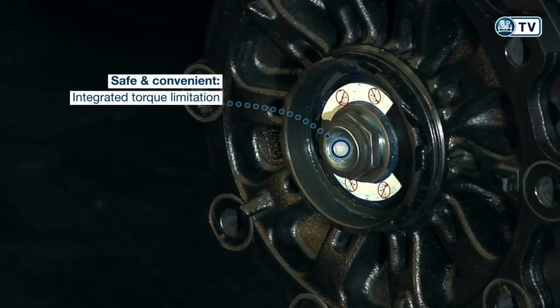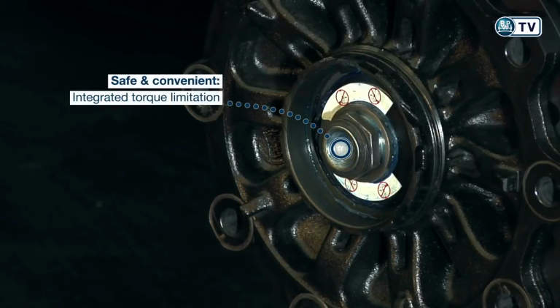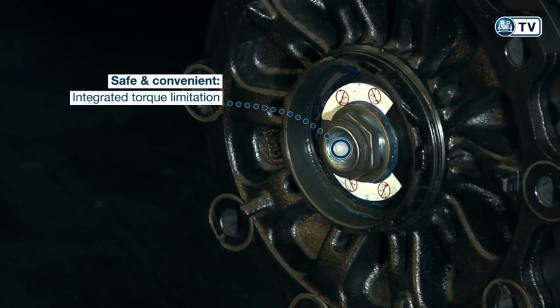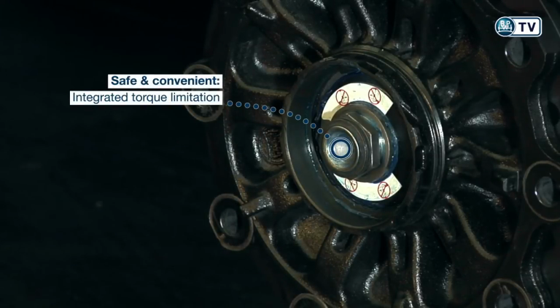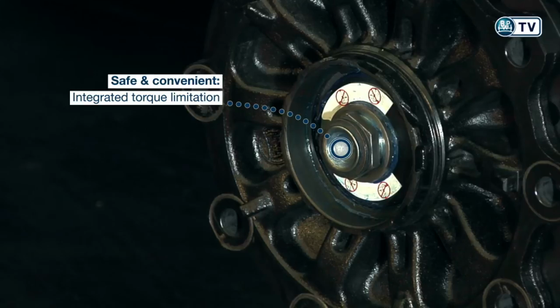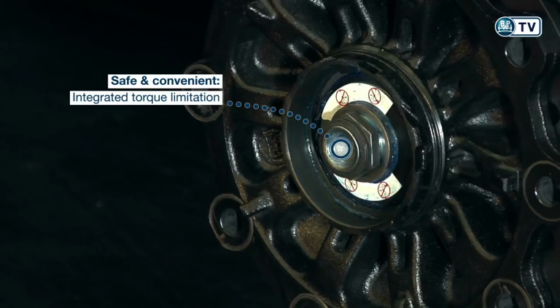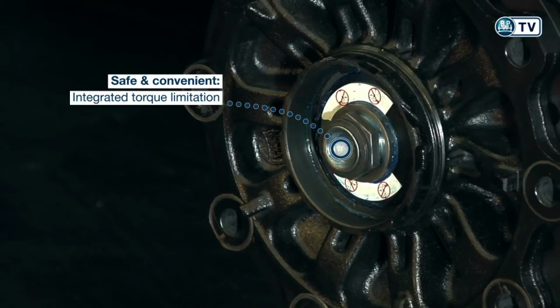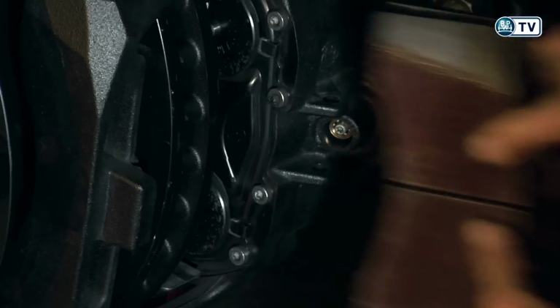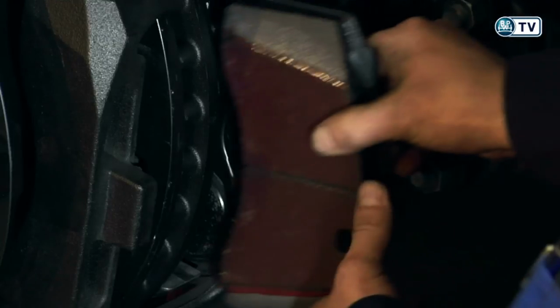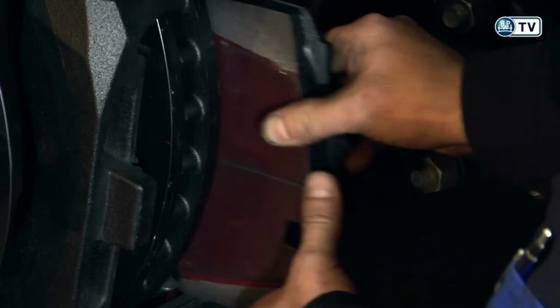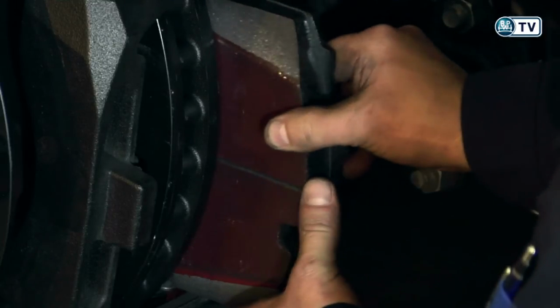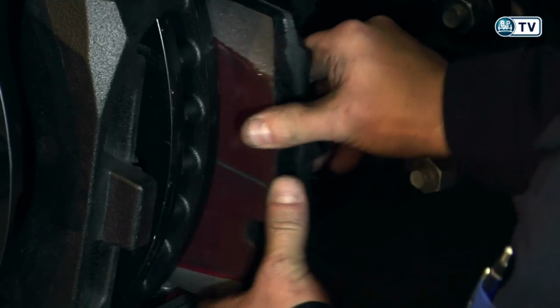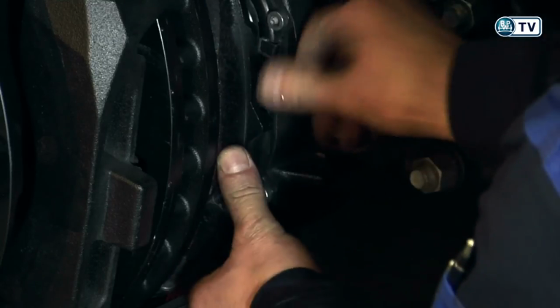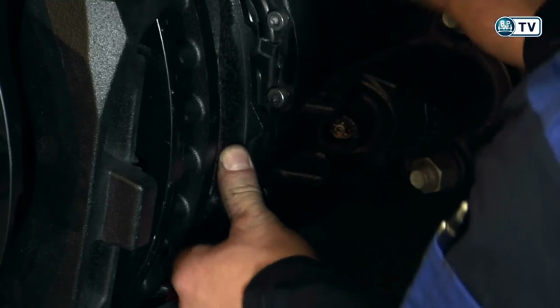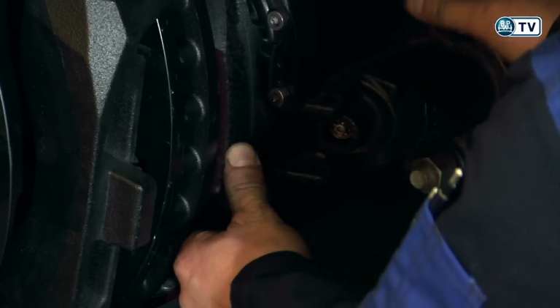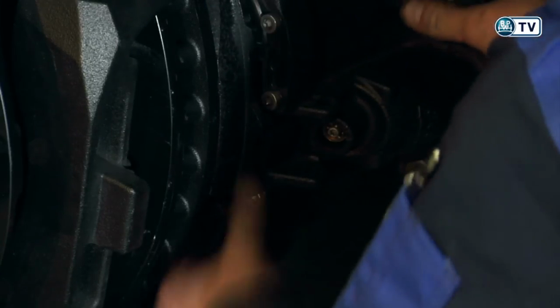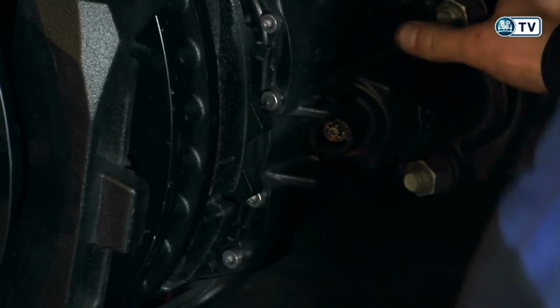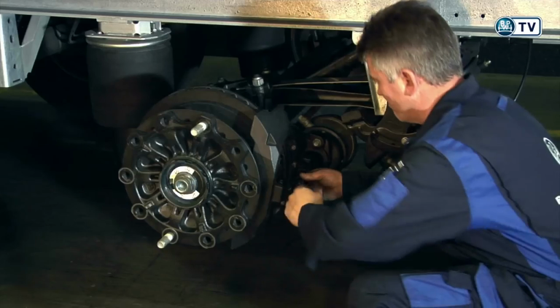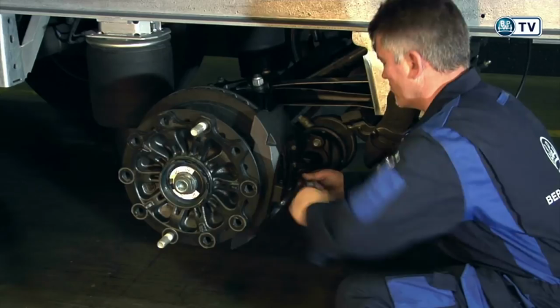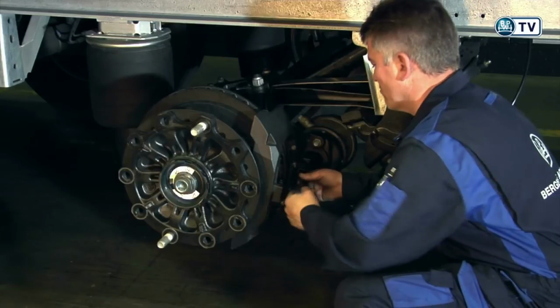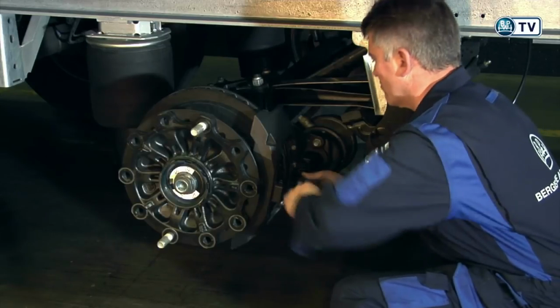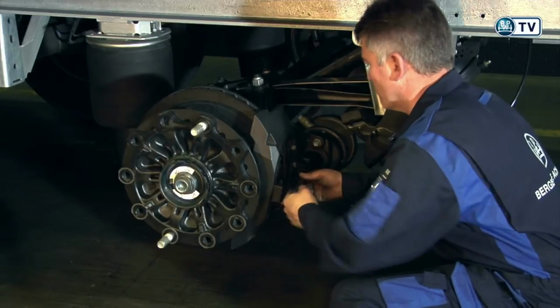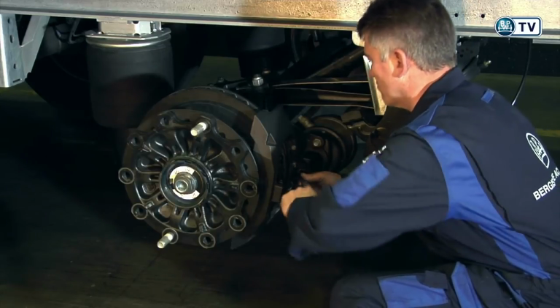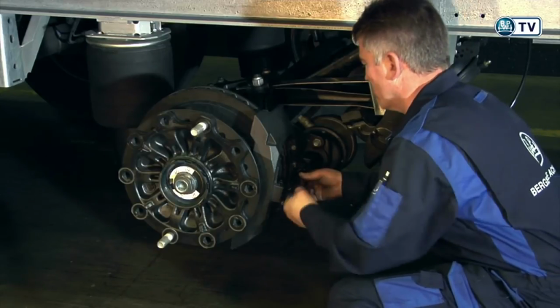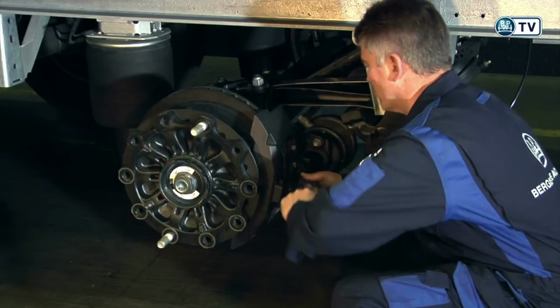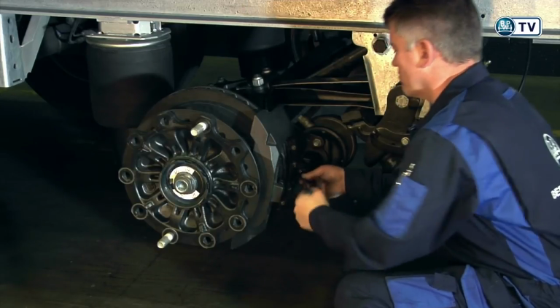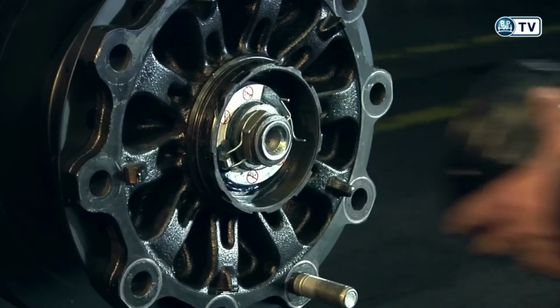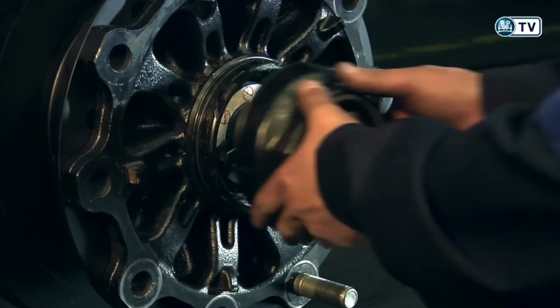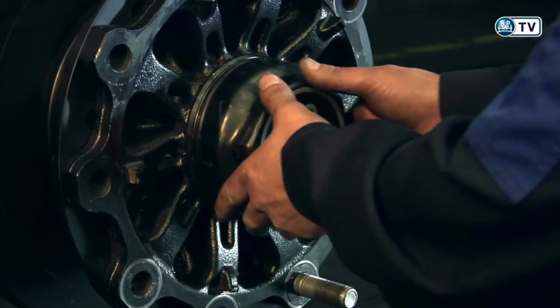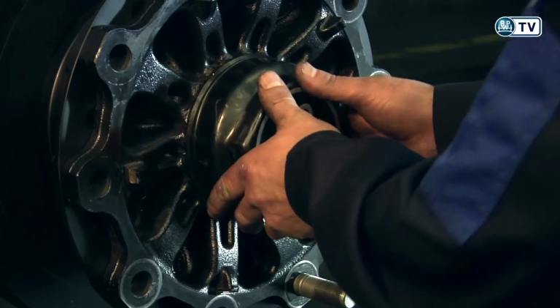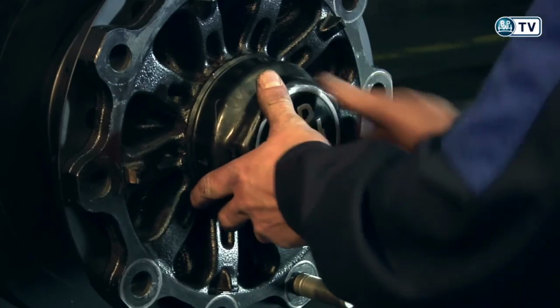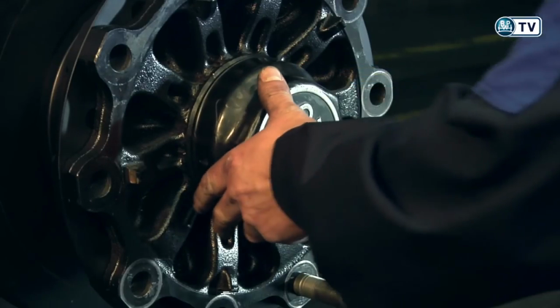The new brake linings can now be inserted, and the clearance of the brake can be set. Just replace the hubcap and we are all finished.